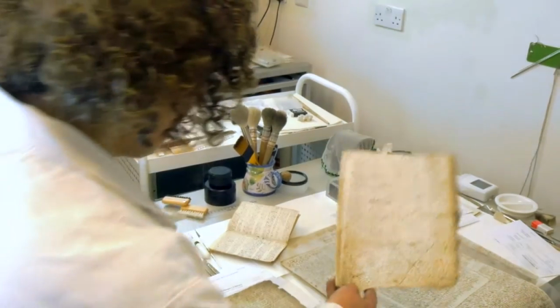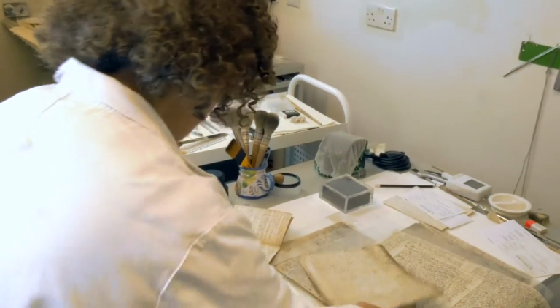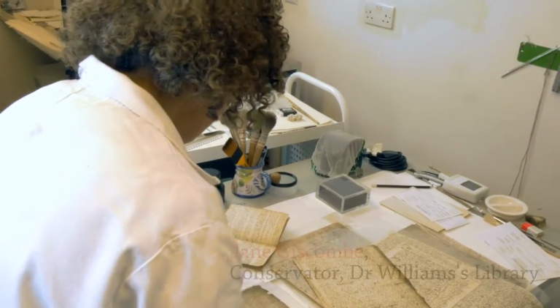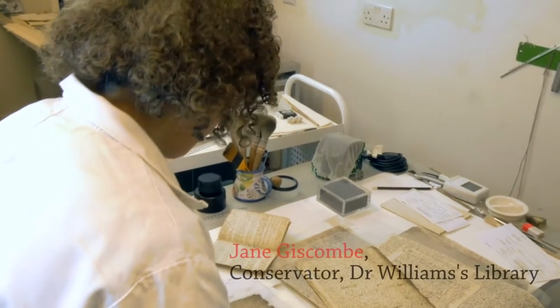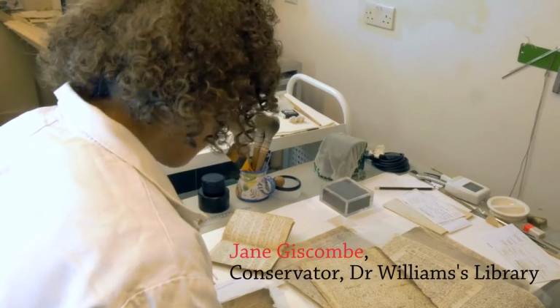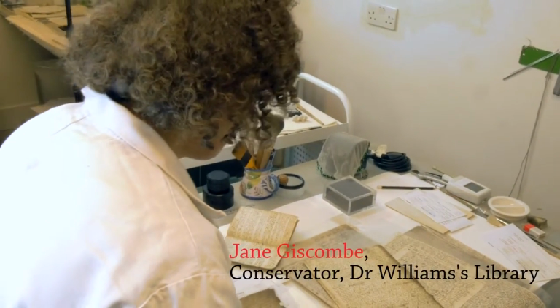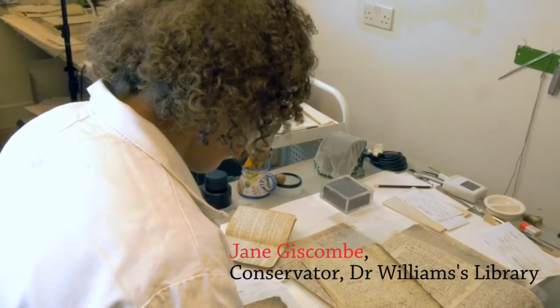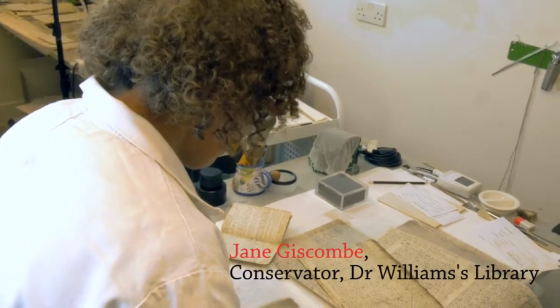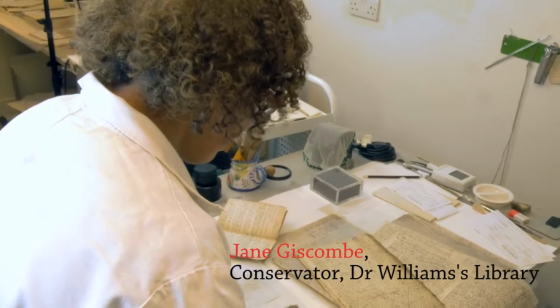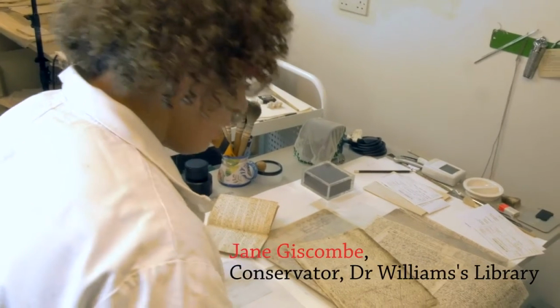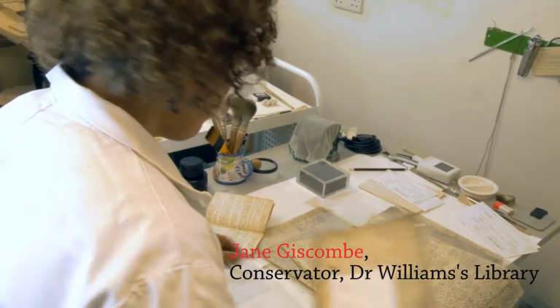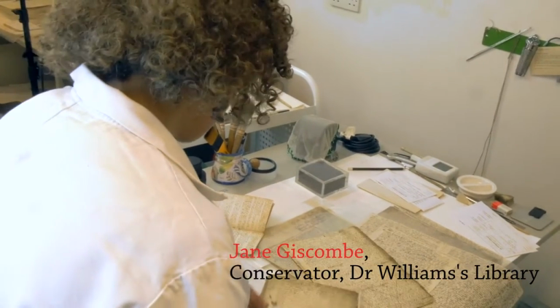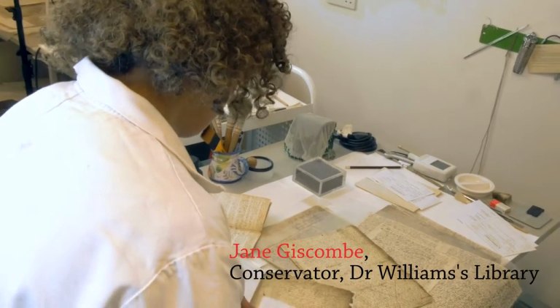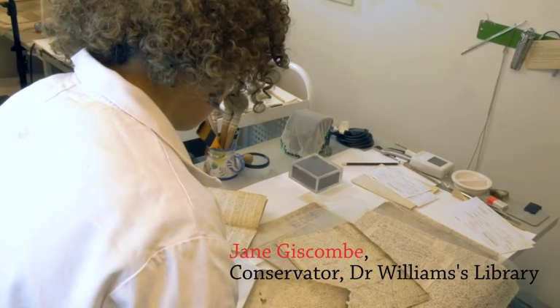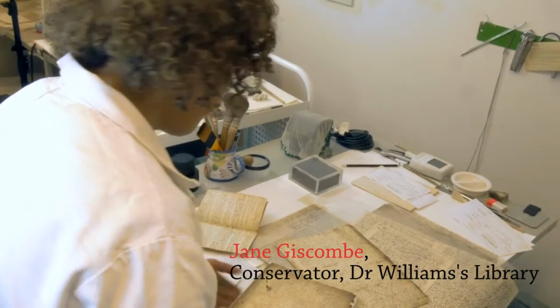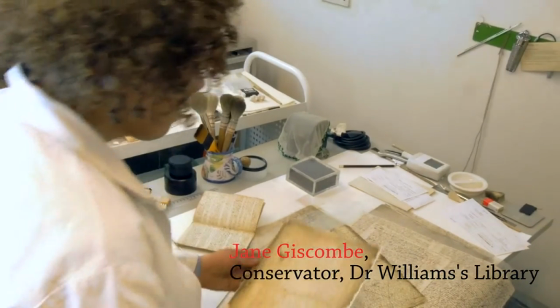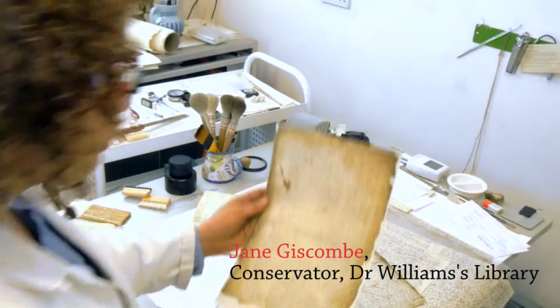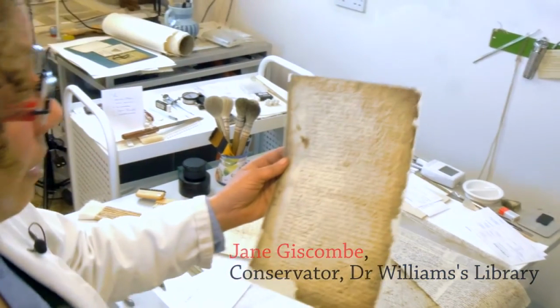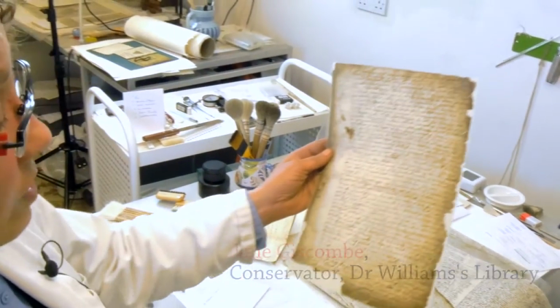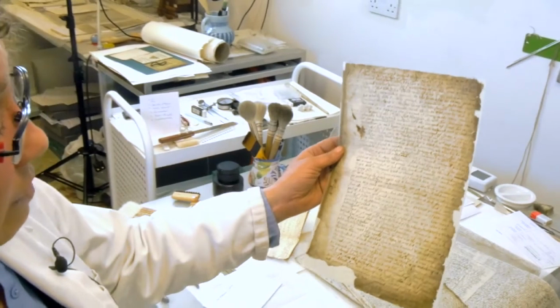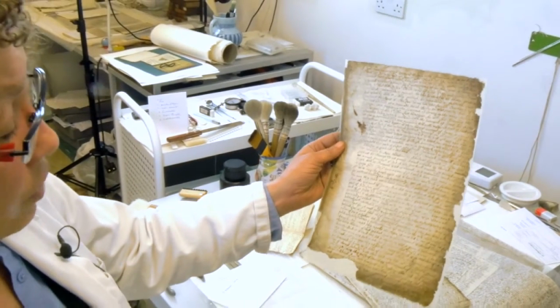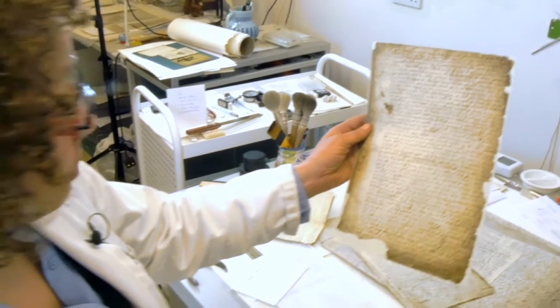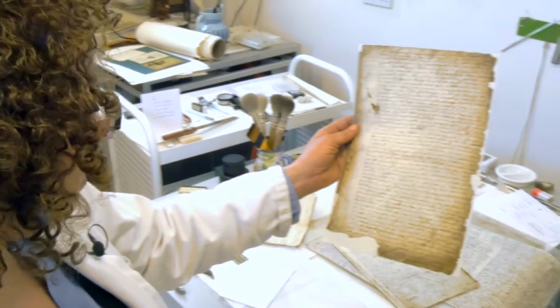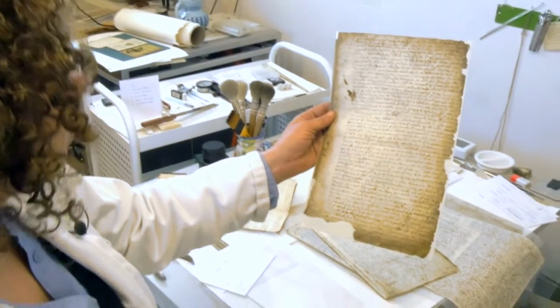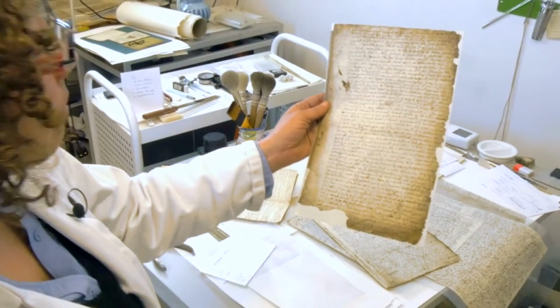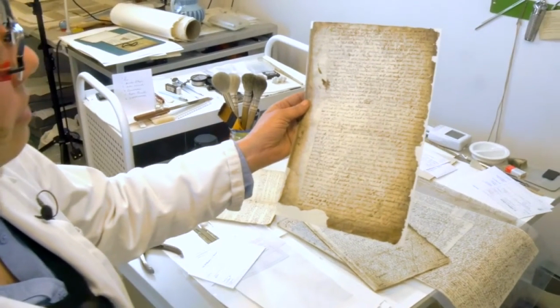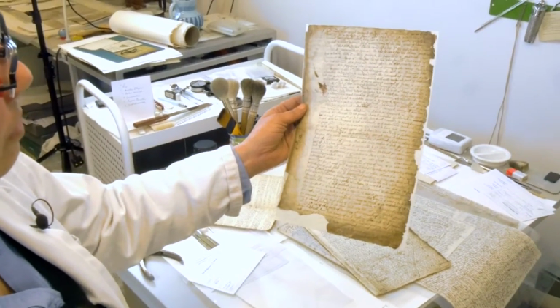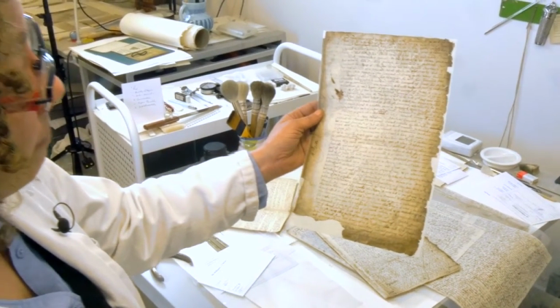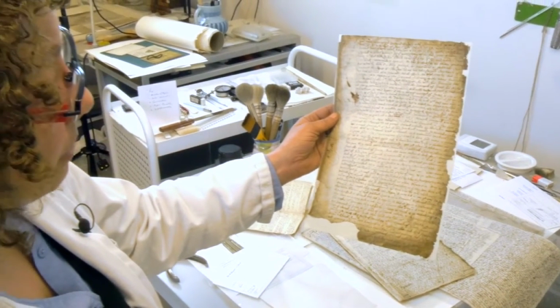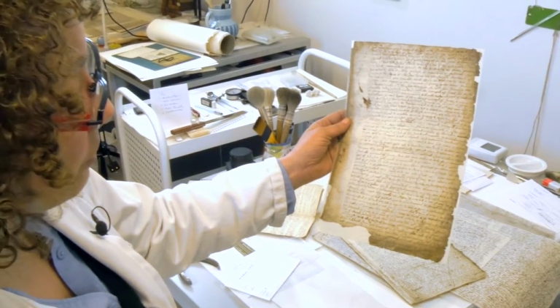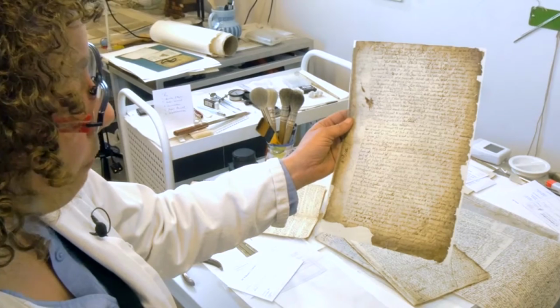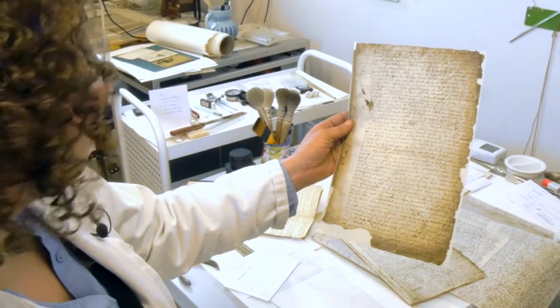This is a sheet that's more damaged, more dirty. There's only so much dirt you can get off. We just had to give it a supporting Japanese mend so that the edges aren't friable anymore.